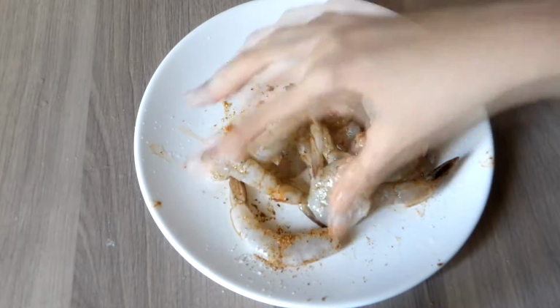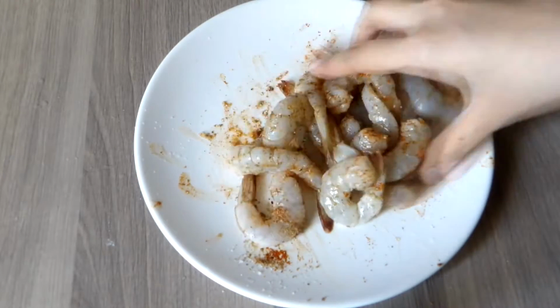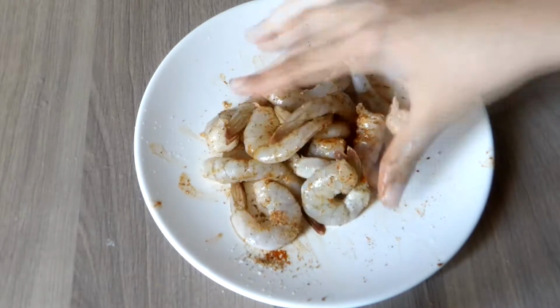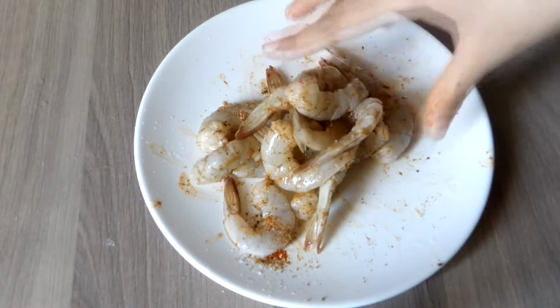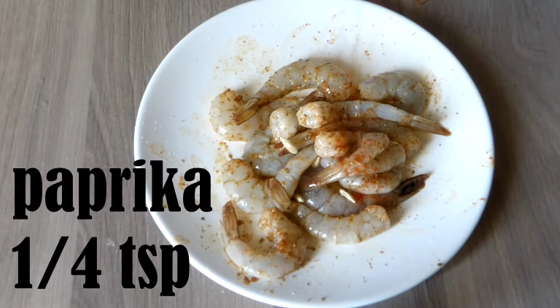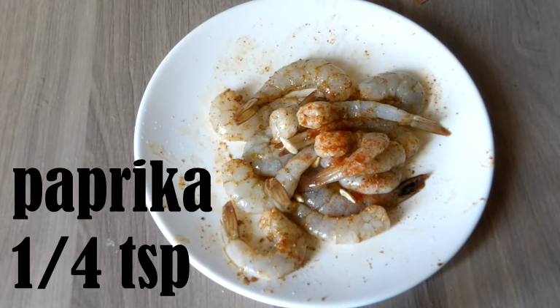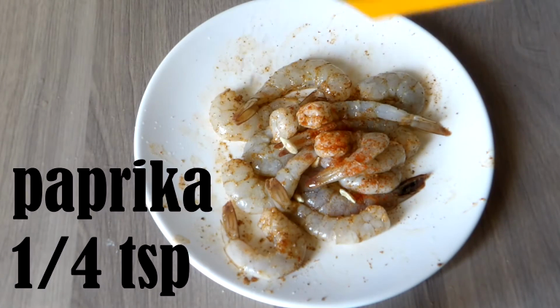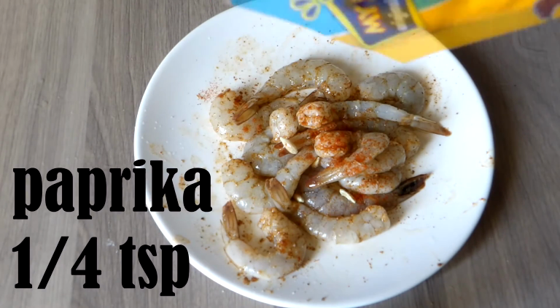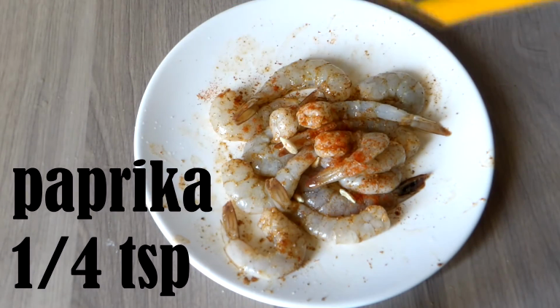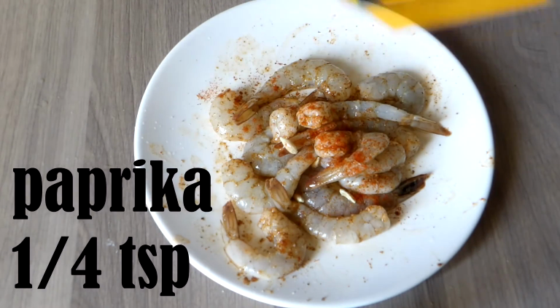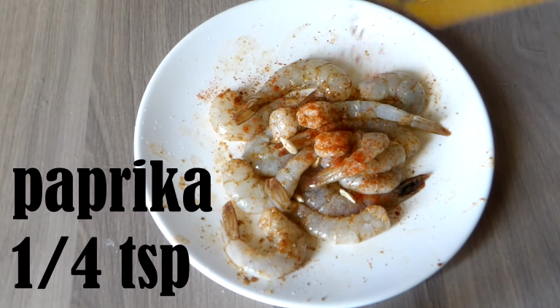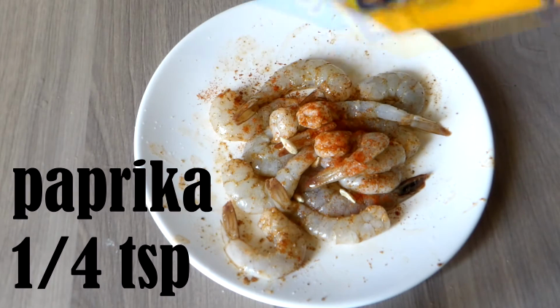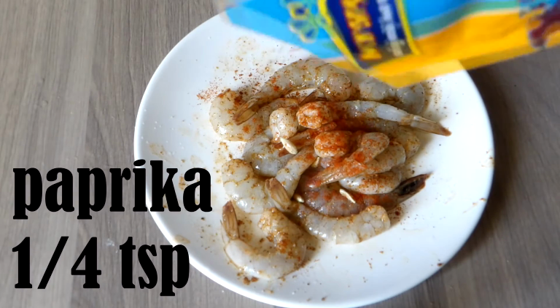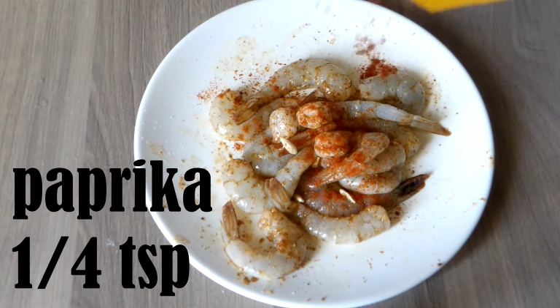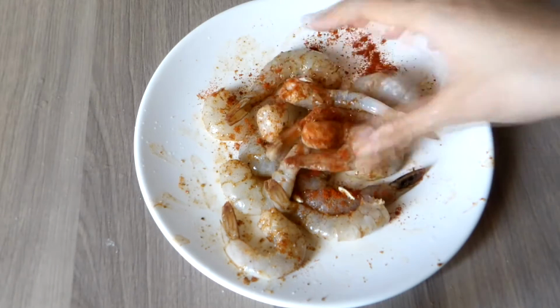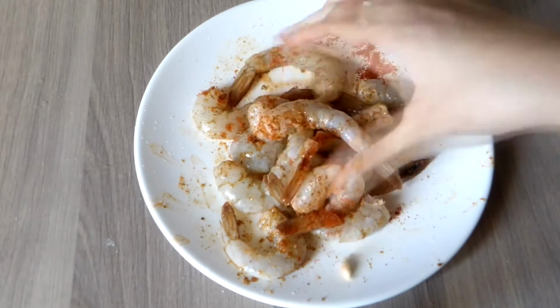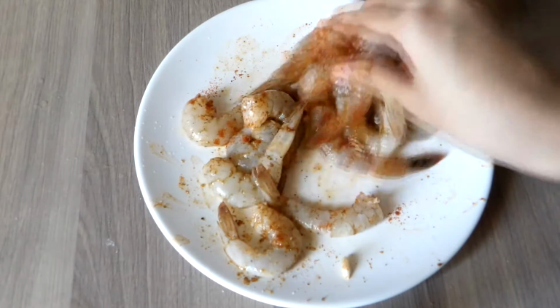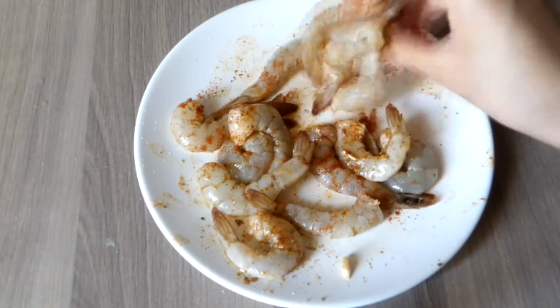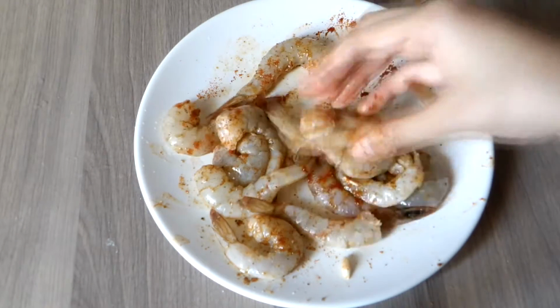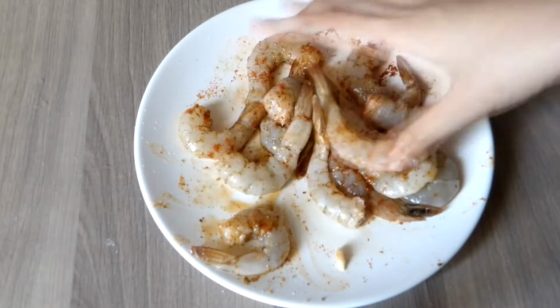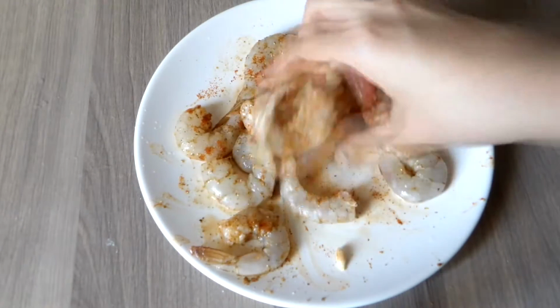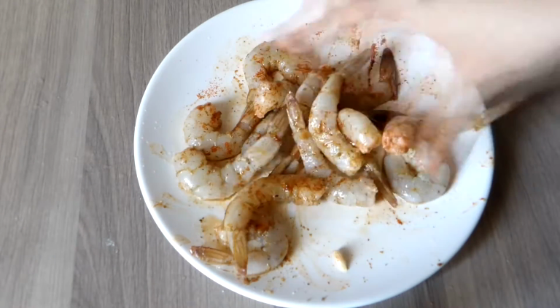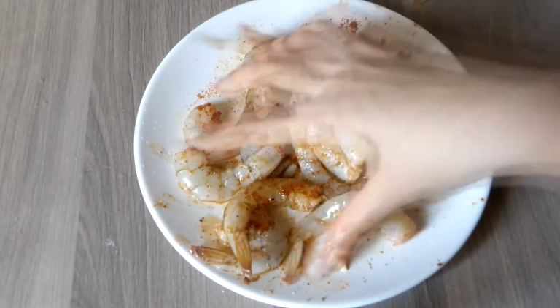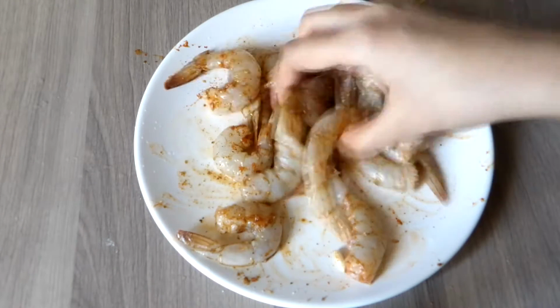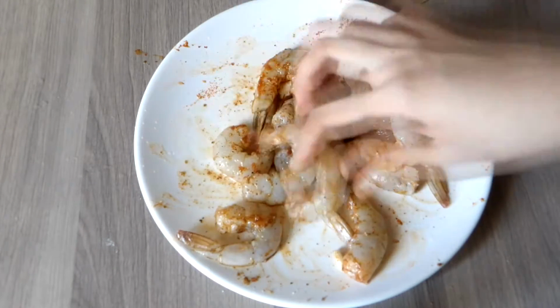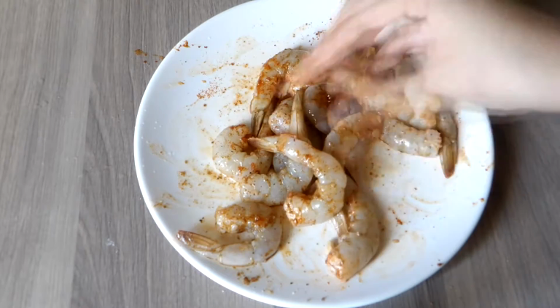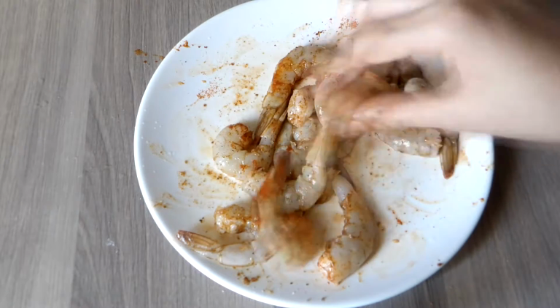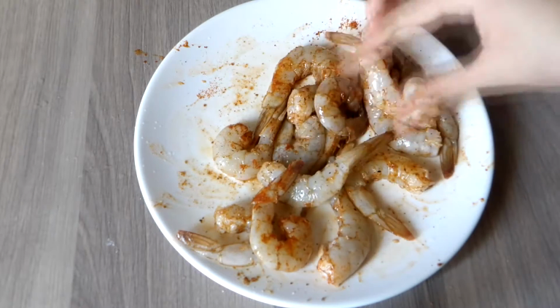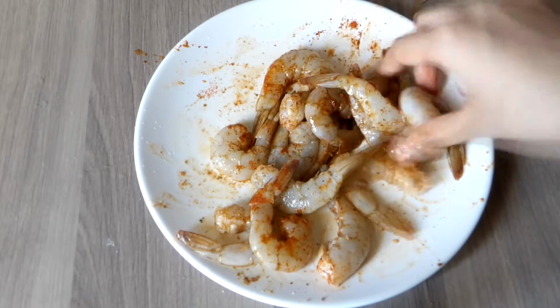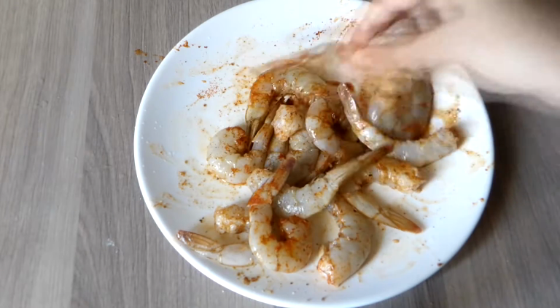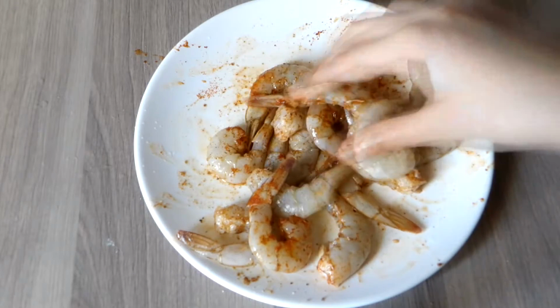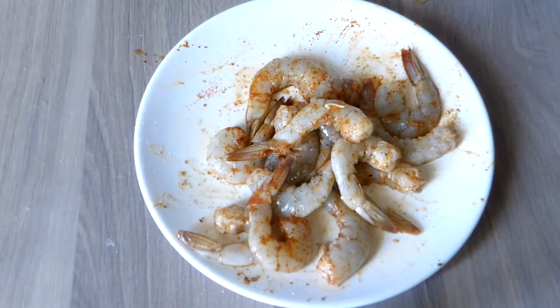Then I'm adding 1/4 teaspoon paprika powder just to intensify the color more, and mixing it again. Next, I'm going to marinate this for at least 30 minutes.